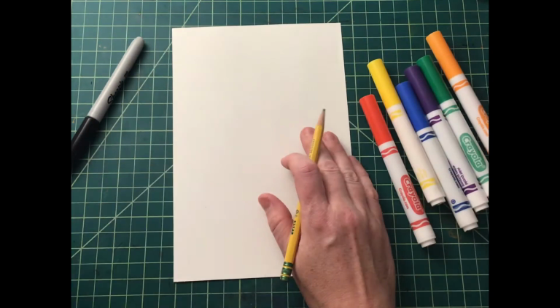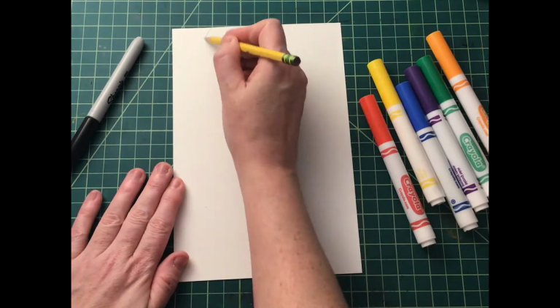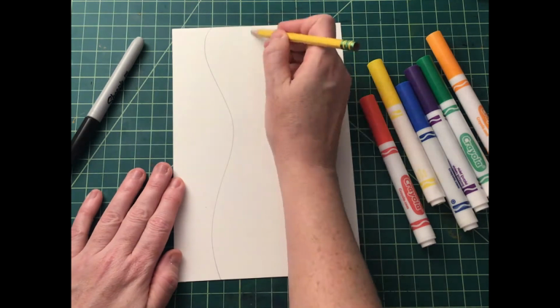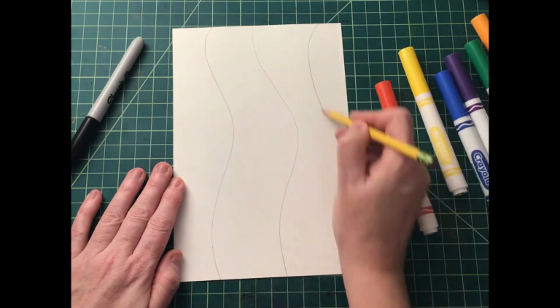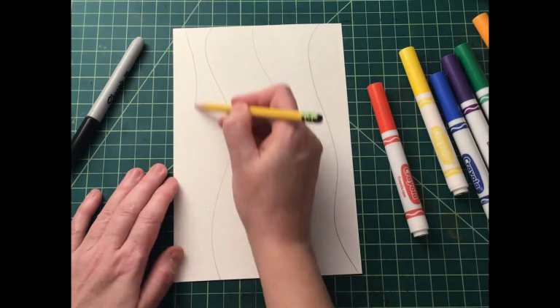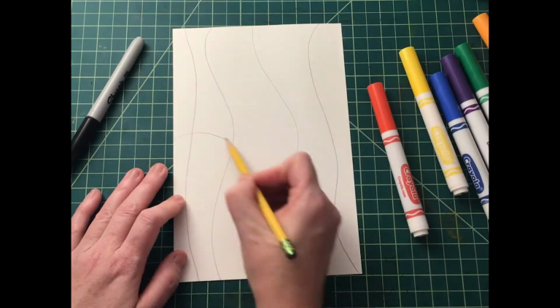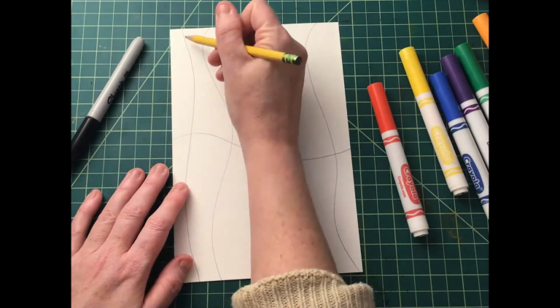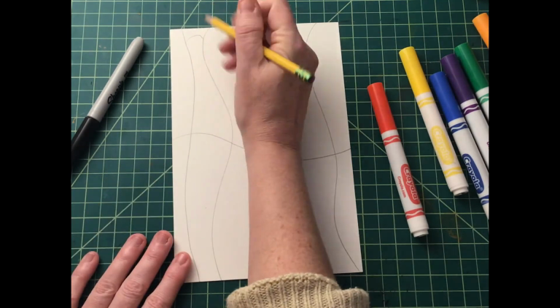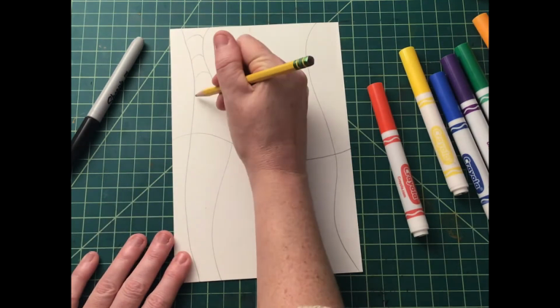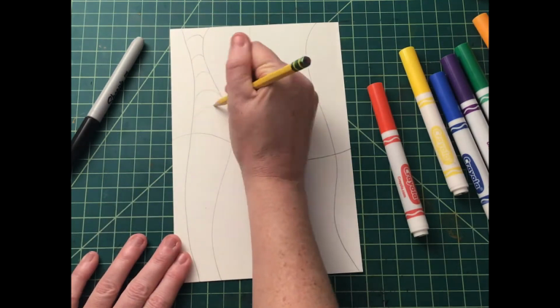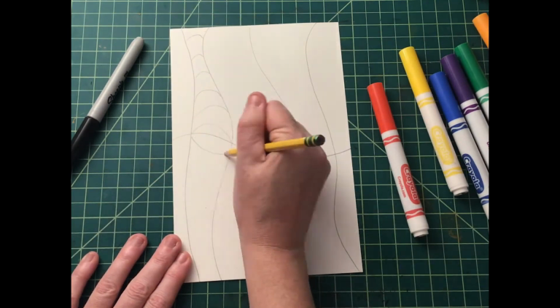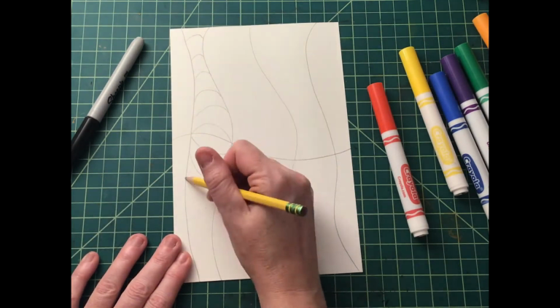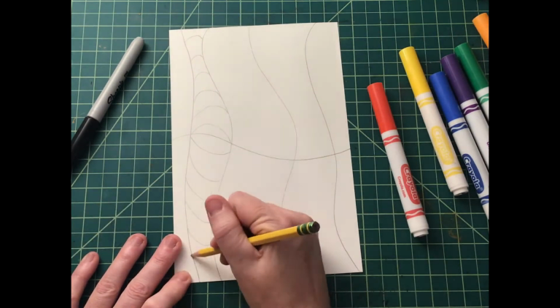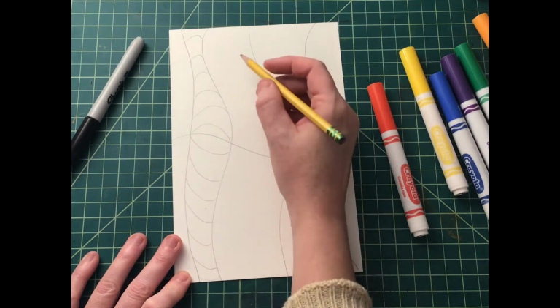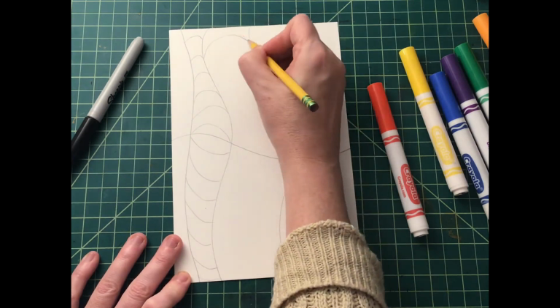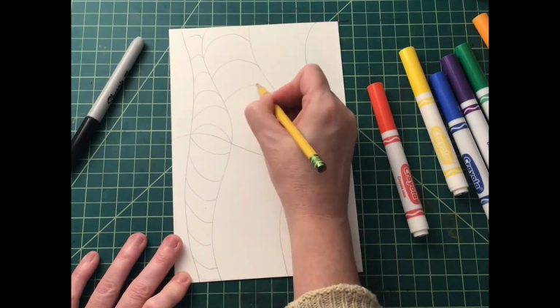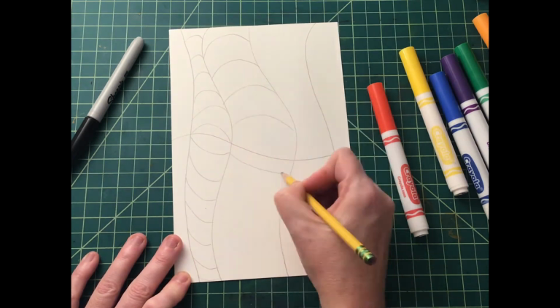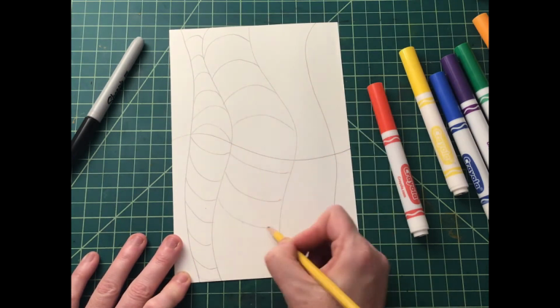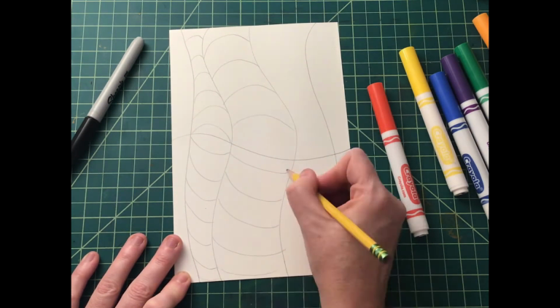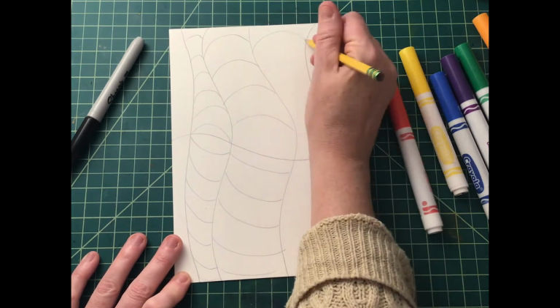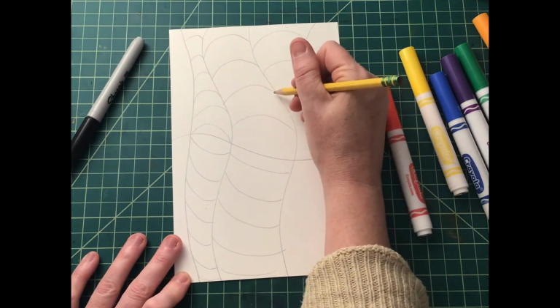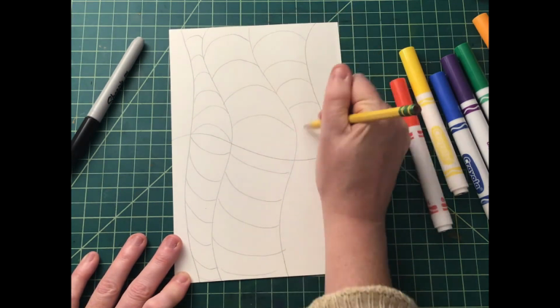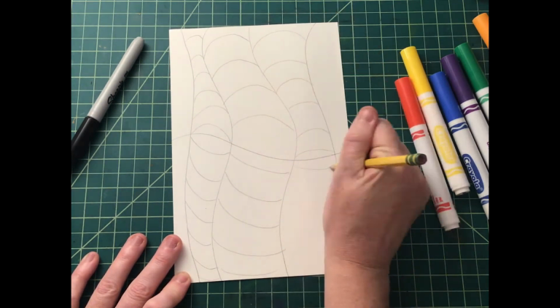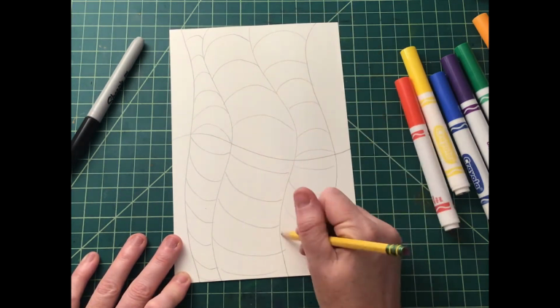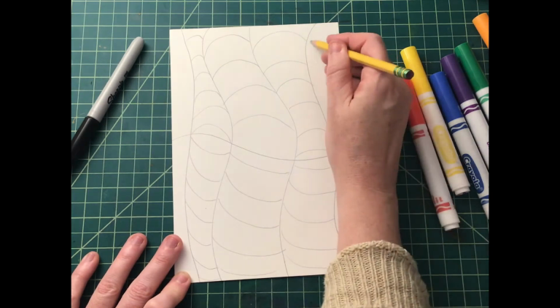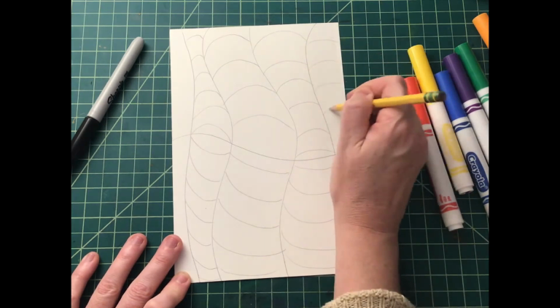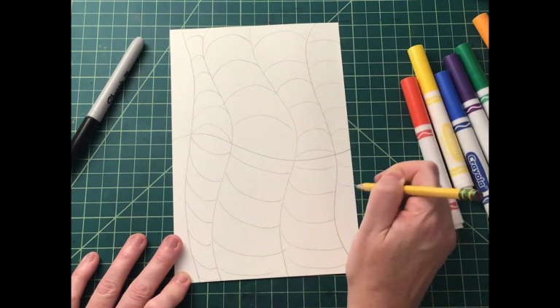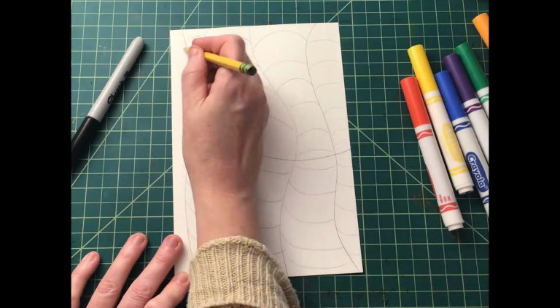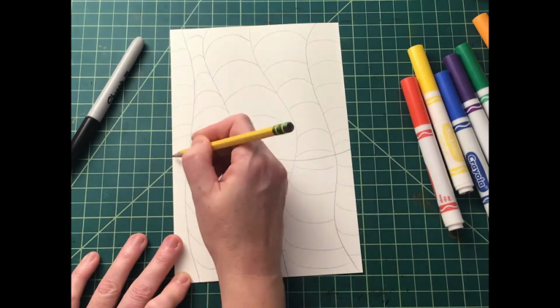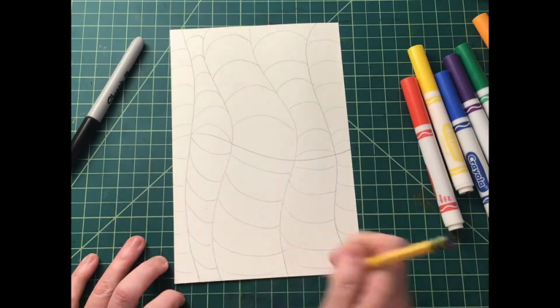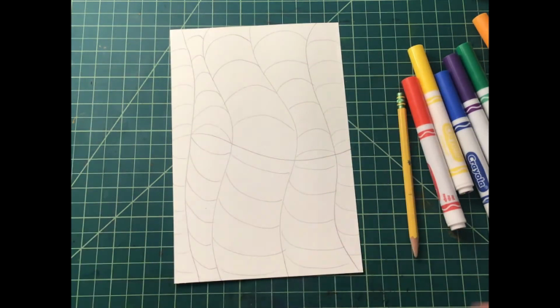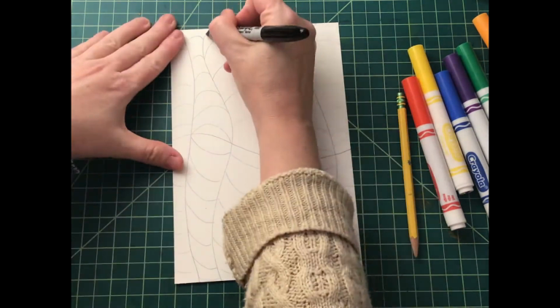Here's a more challenging one. Try doing some vertical and horizontal lines, but when you do your horizontal lines, try bumping them up and then bumping them down. And then you'll create these cool waves.